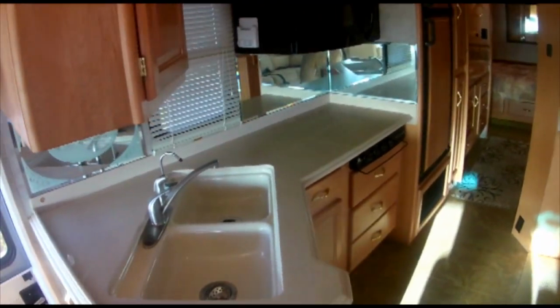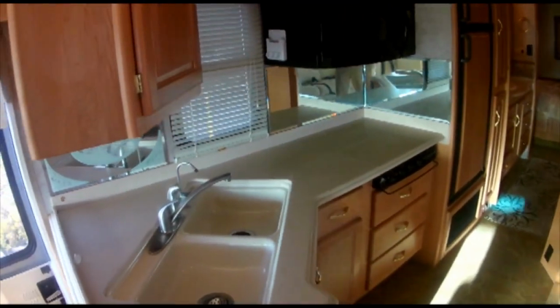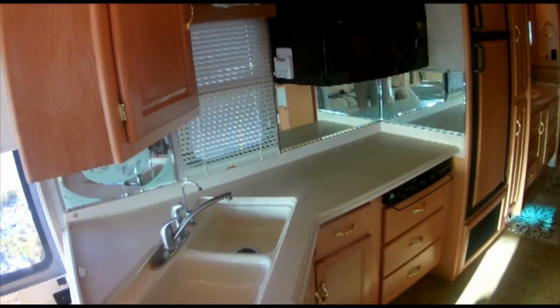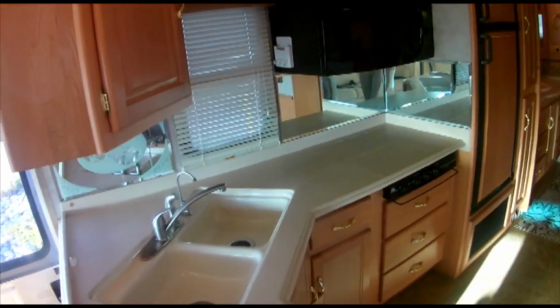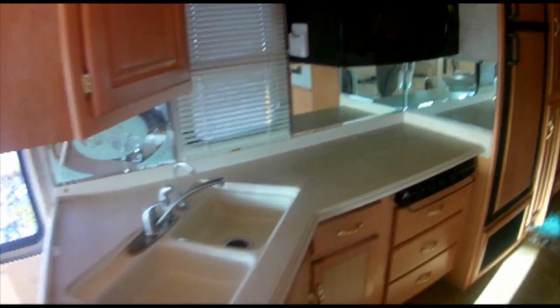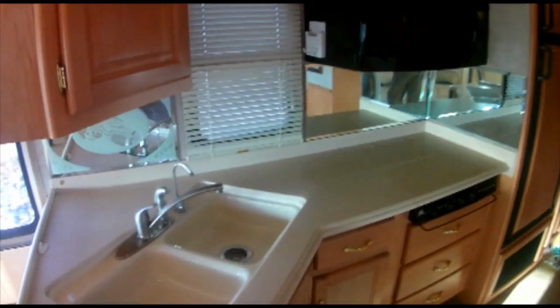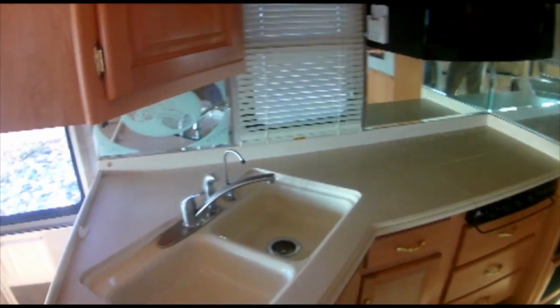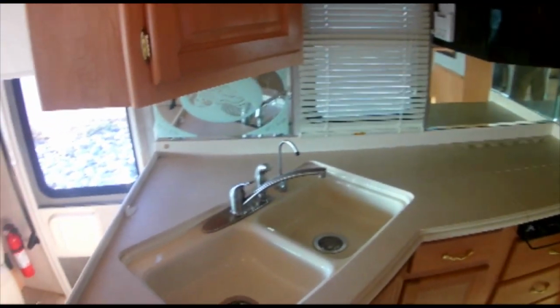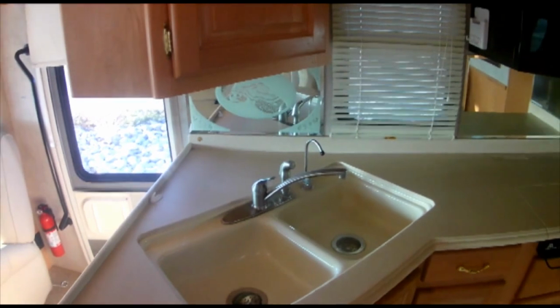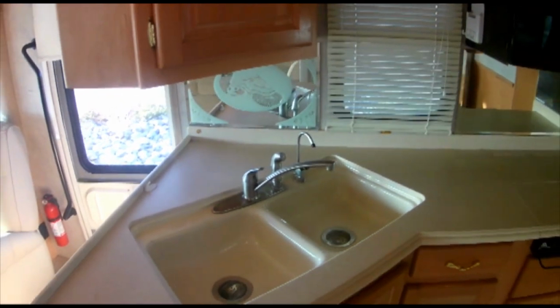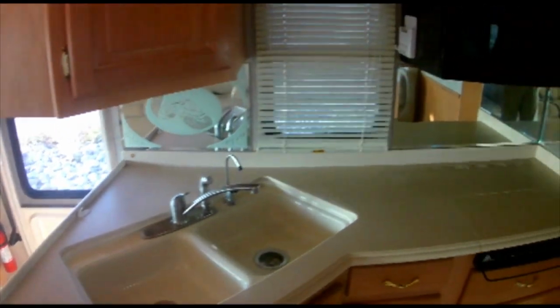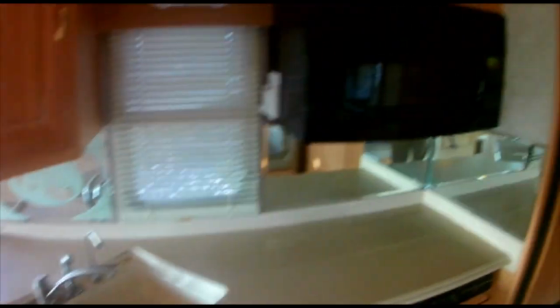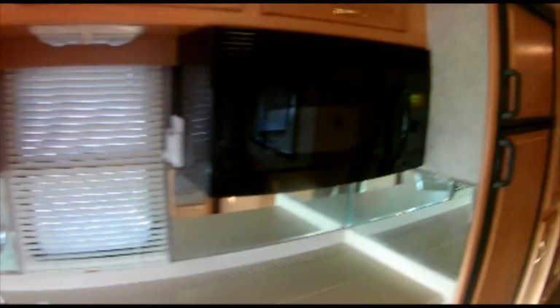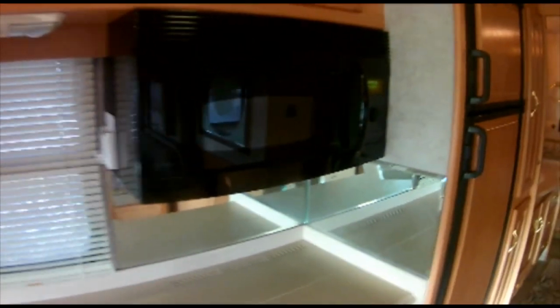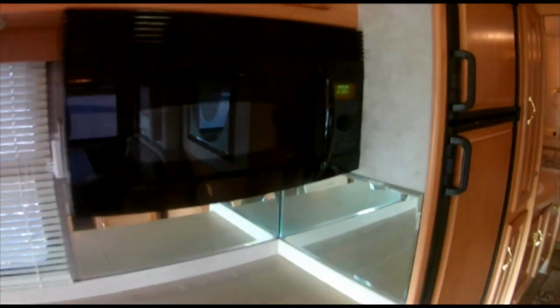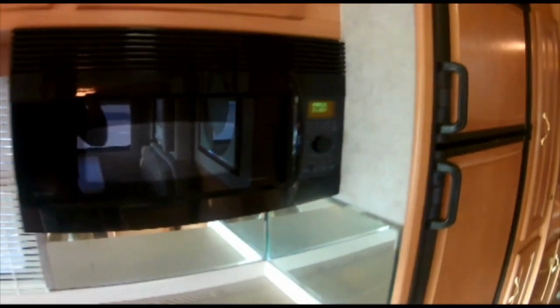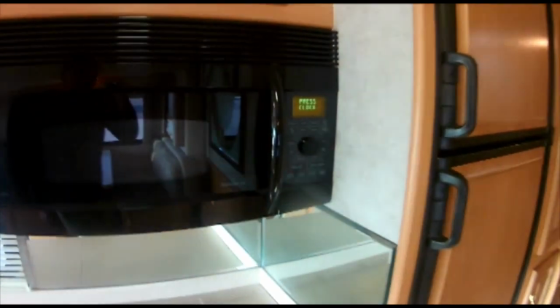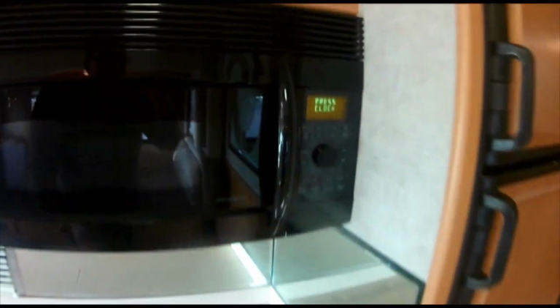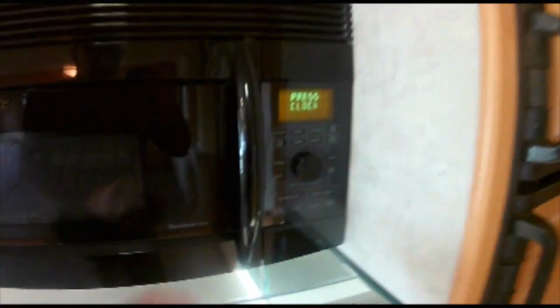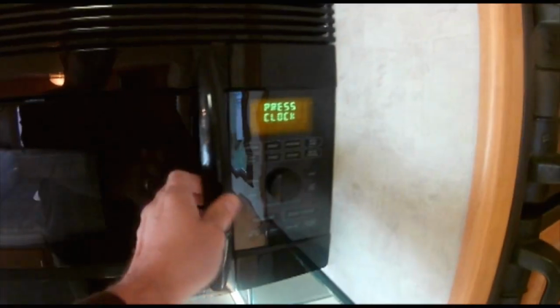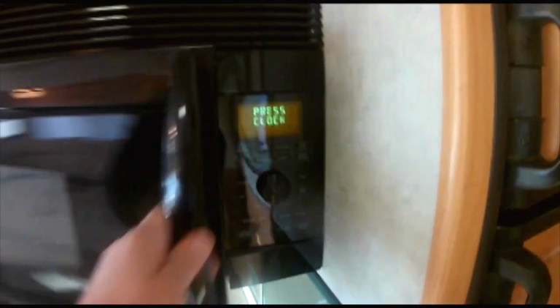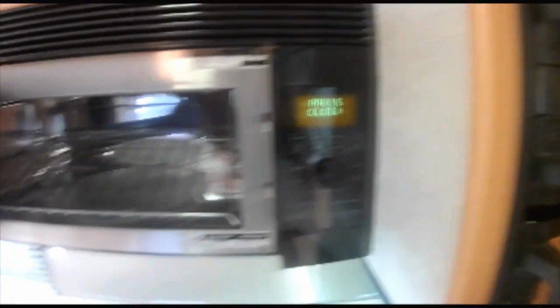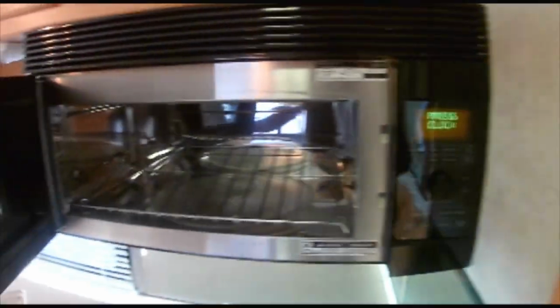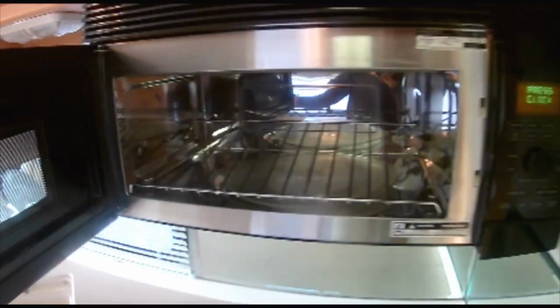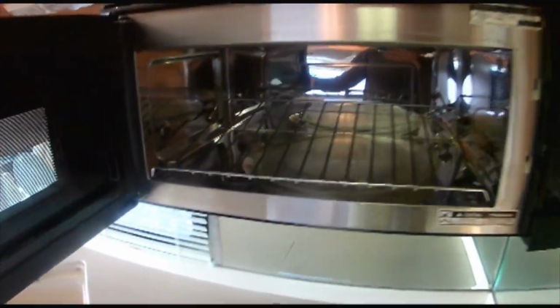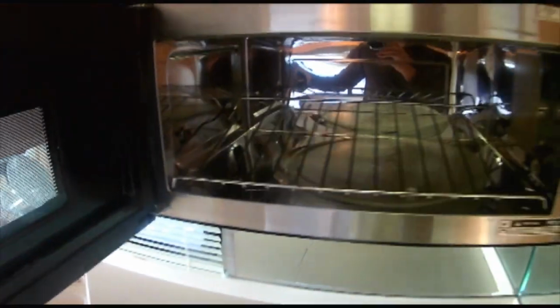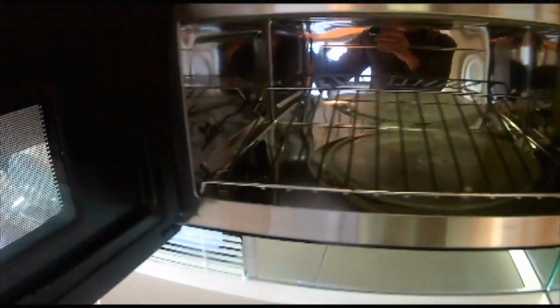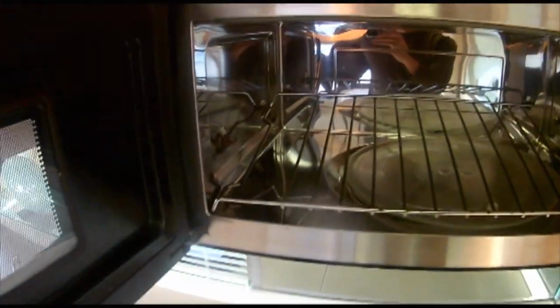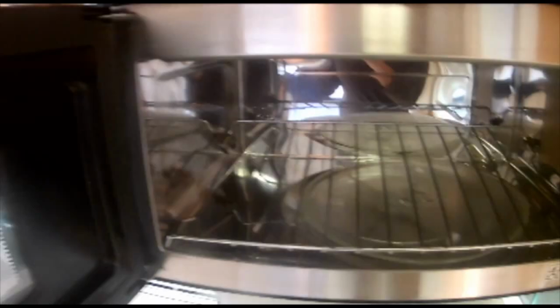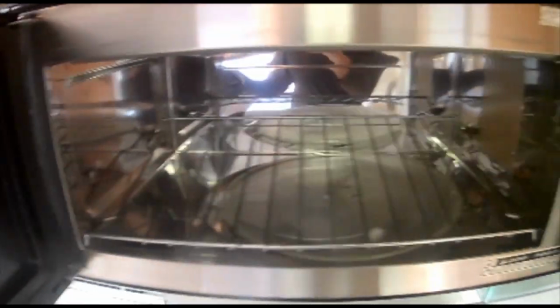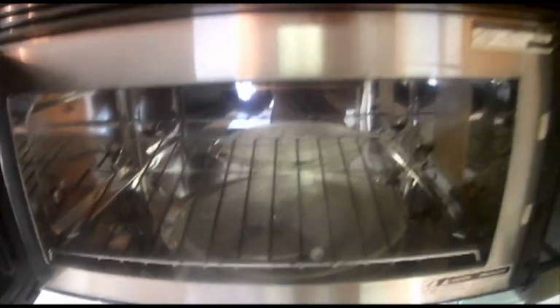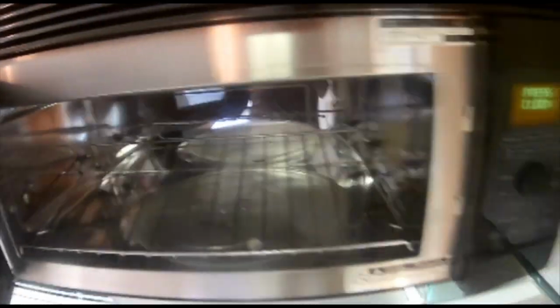Full outside basement storage. Outside shower. Black, grey, and fresh water tanks. LP gas. Towing package. Ladder.